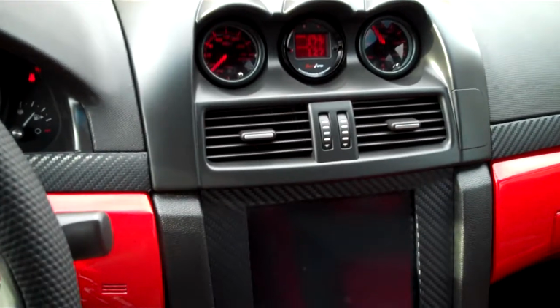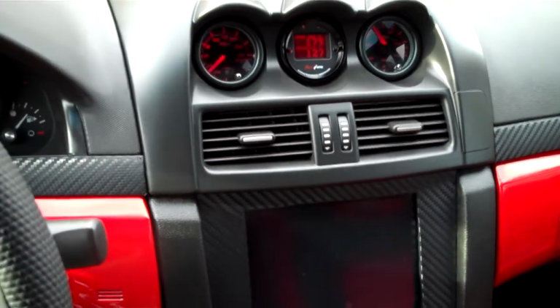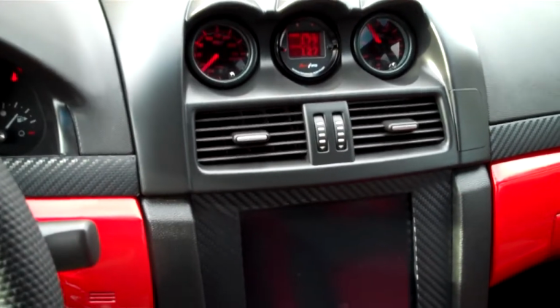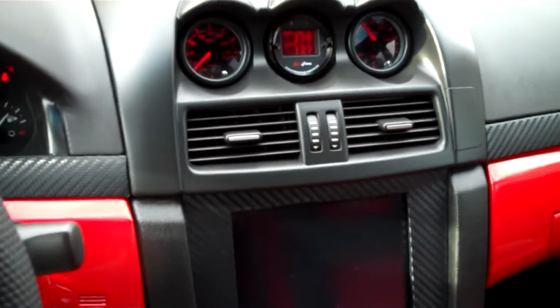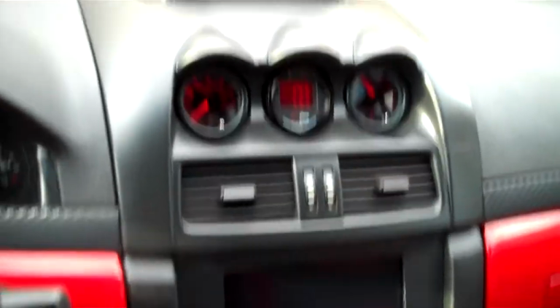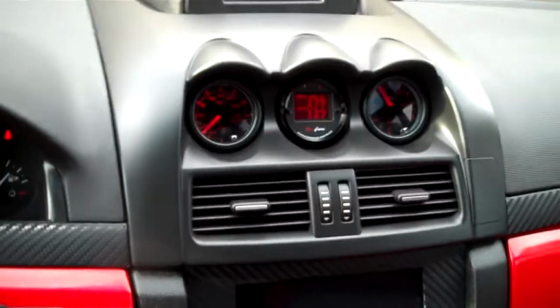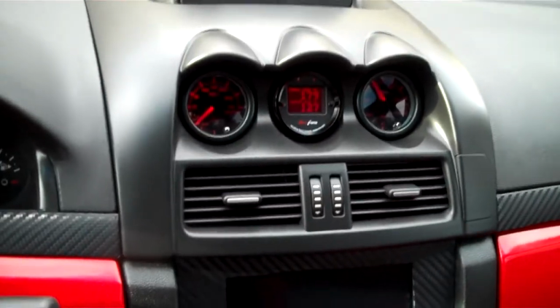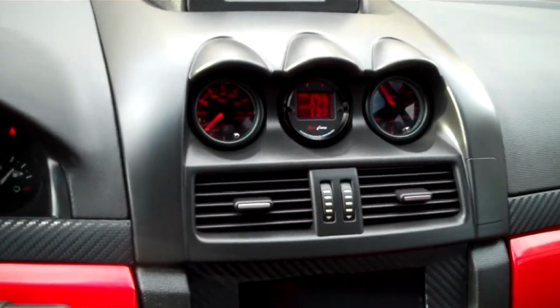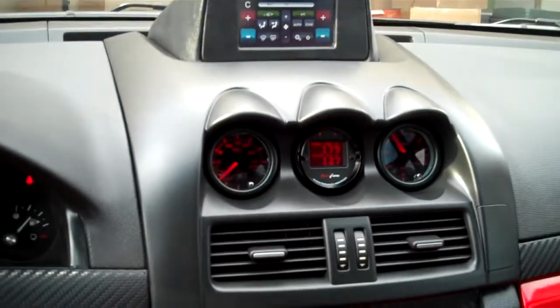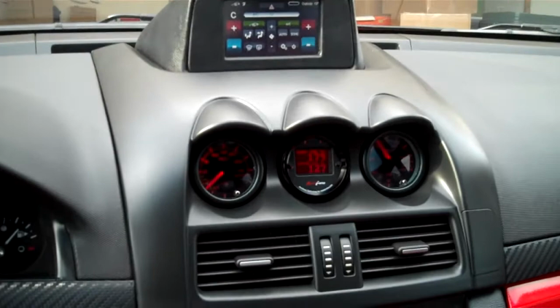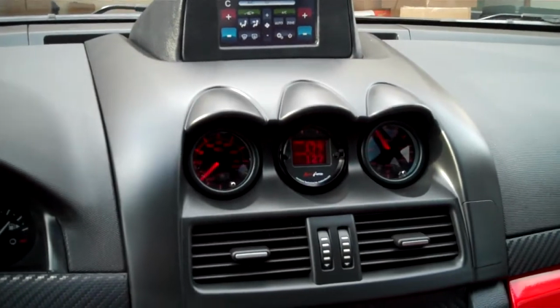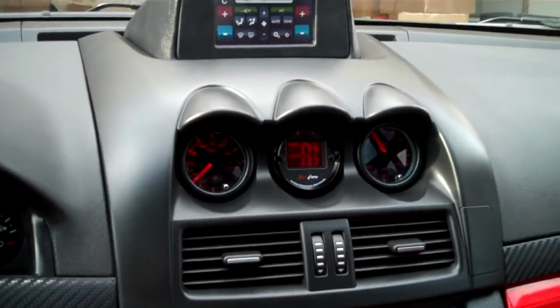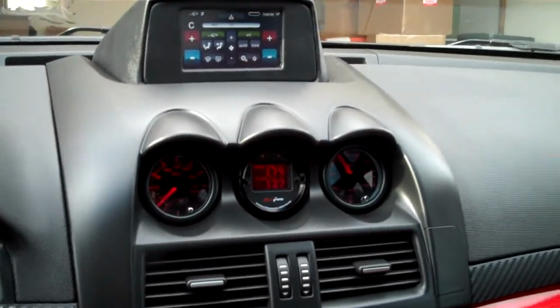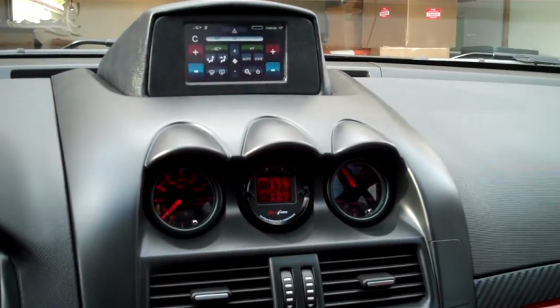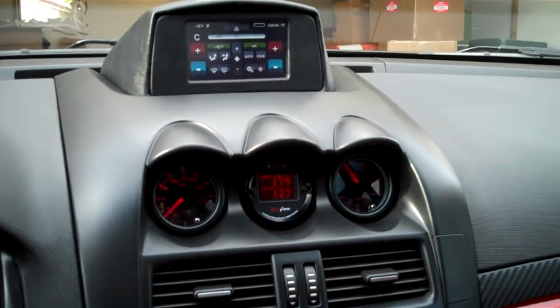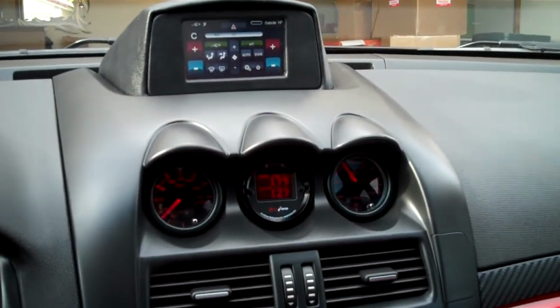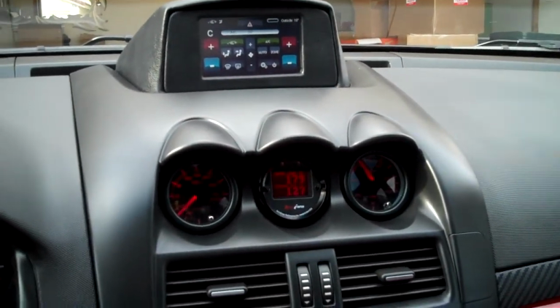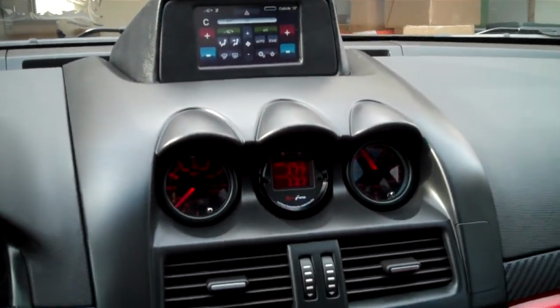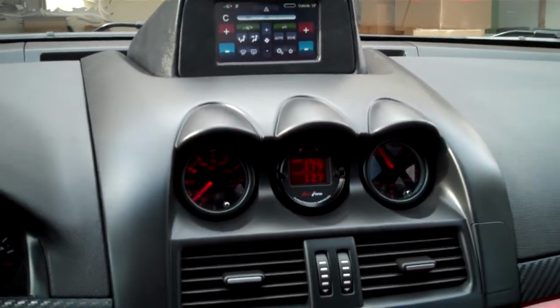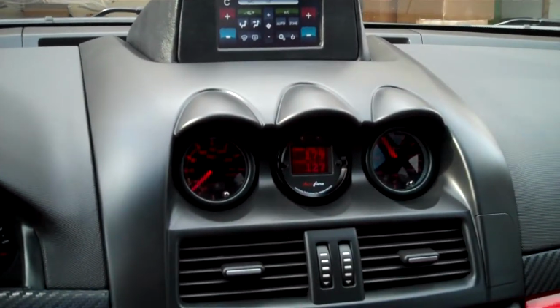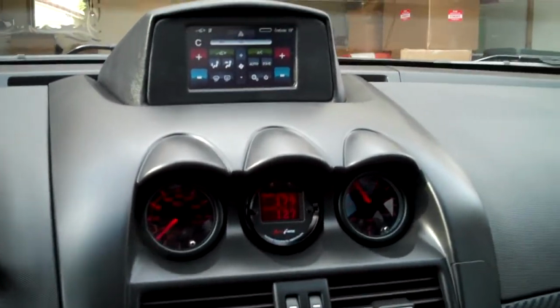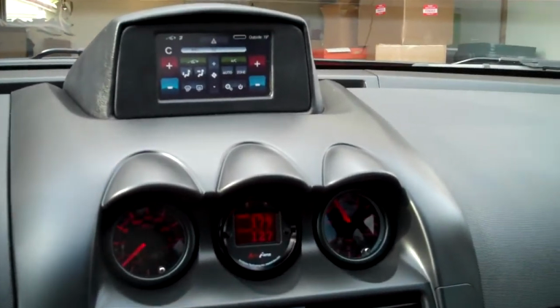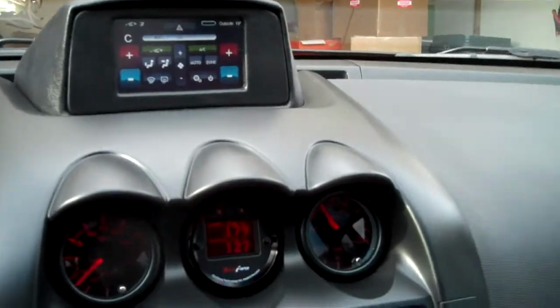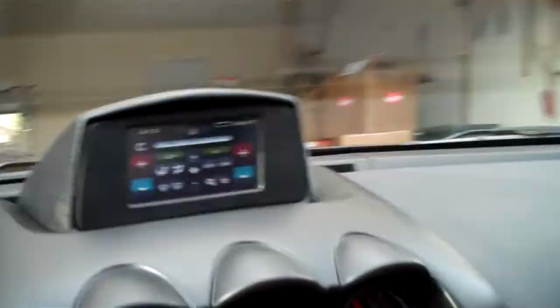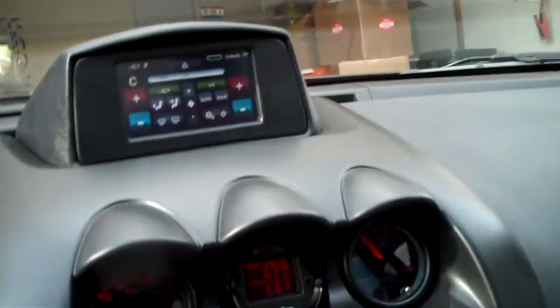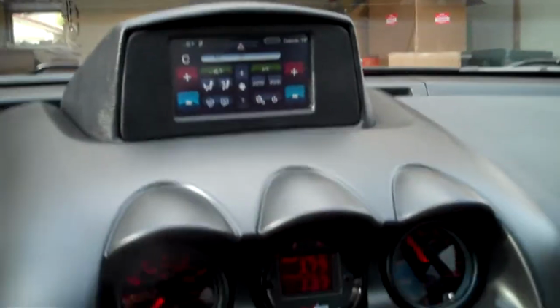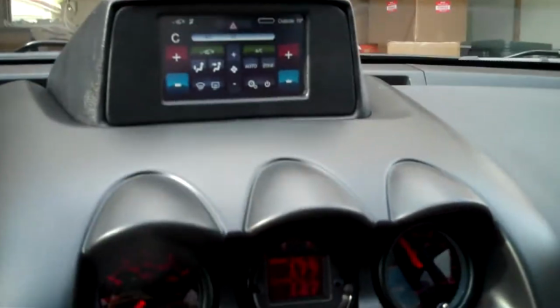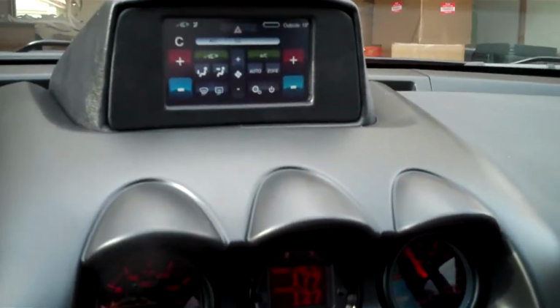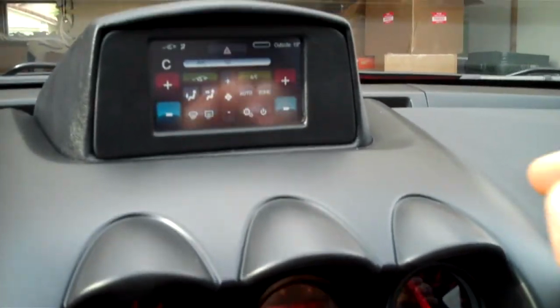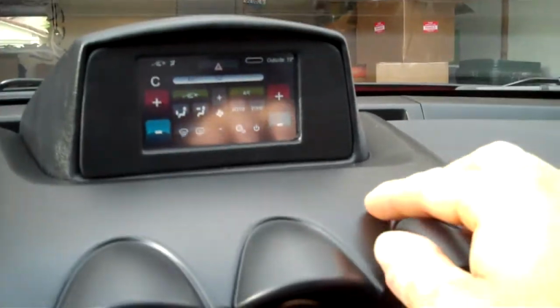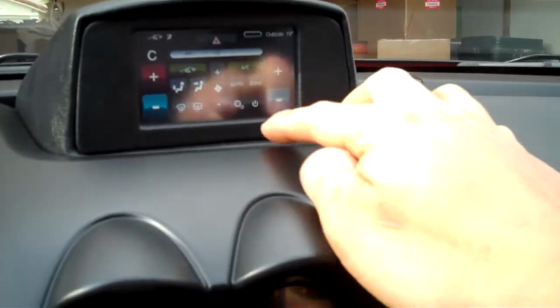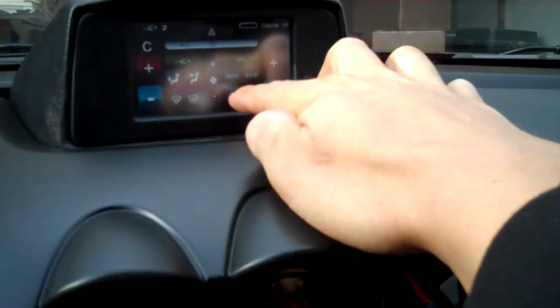Alright, I'm getting ready to take the car over and drop it off at the SEMA show. But I was just now able to get some custom images loaded on this HVAC controller, so I'm just going to do a short little video of that.